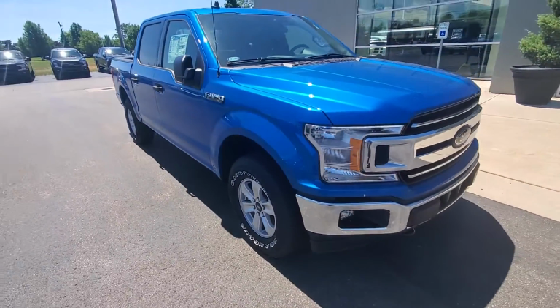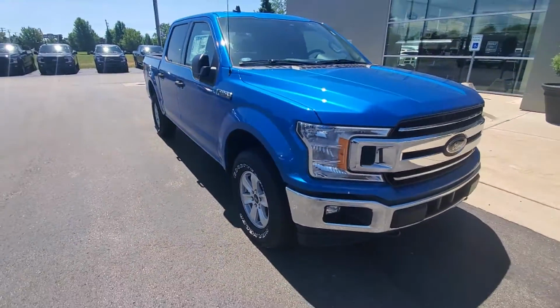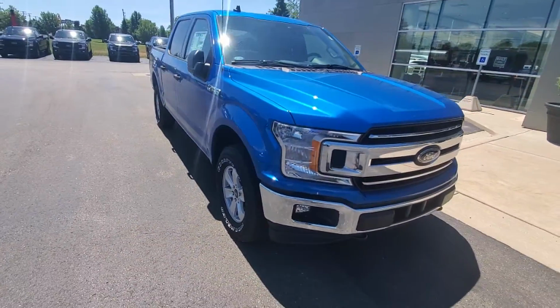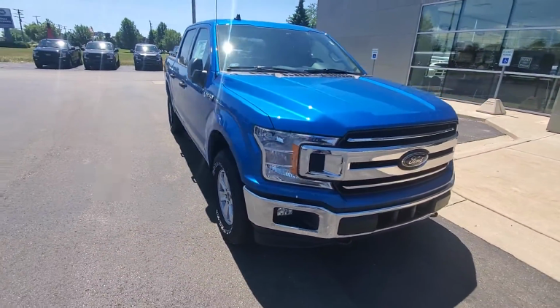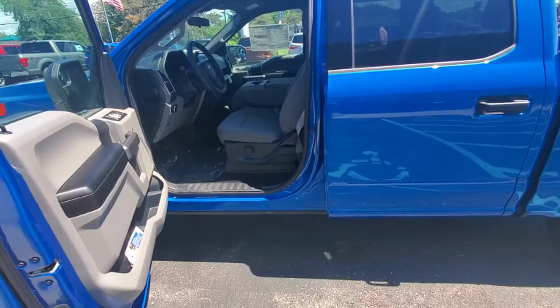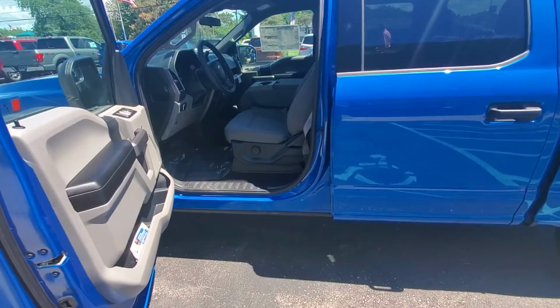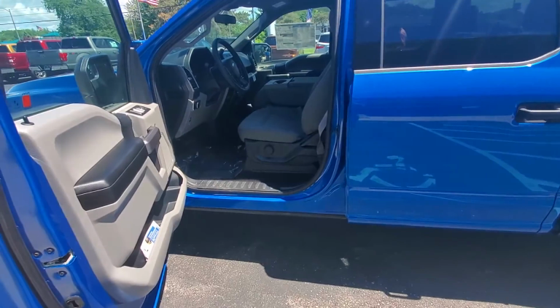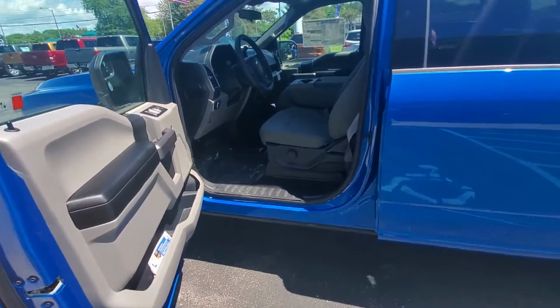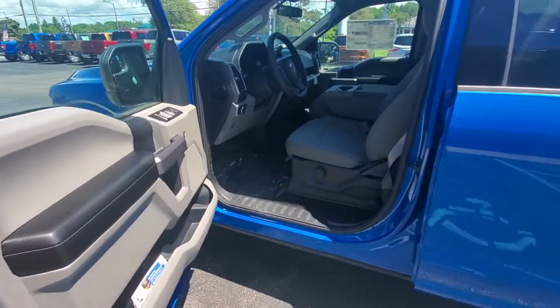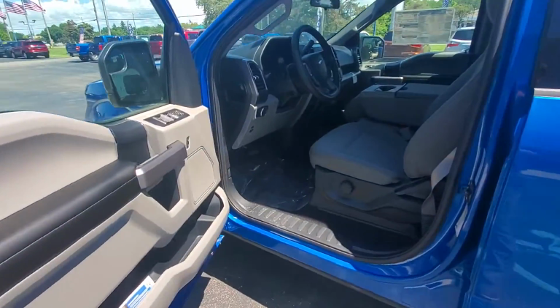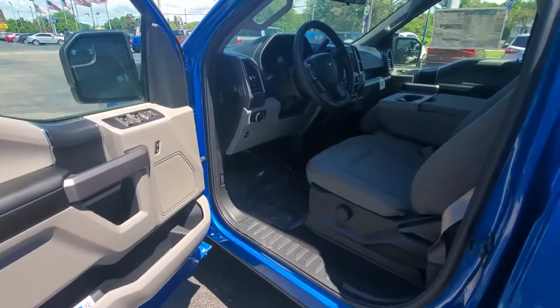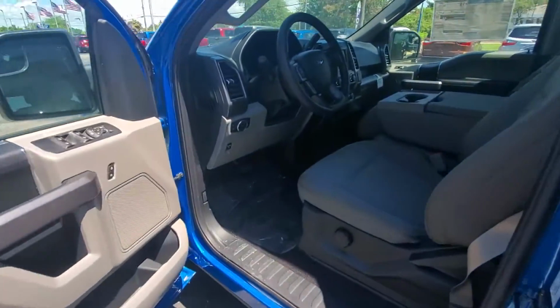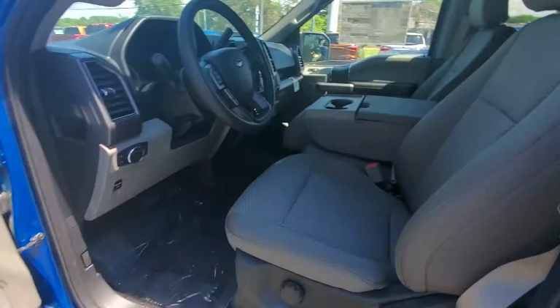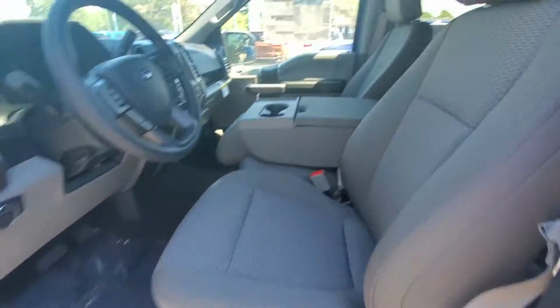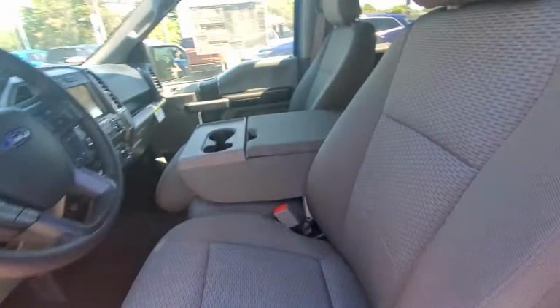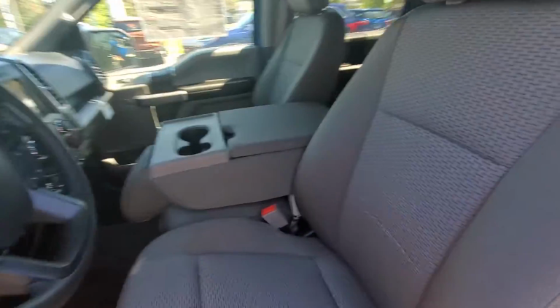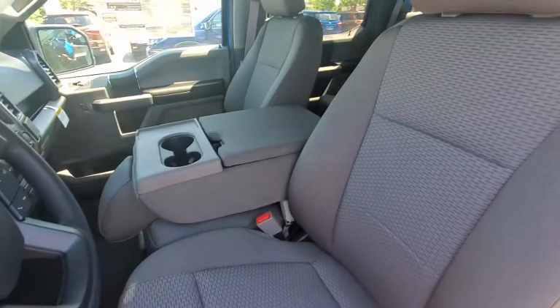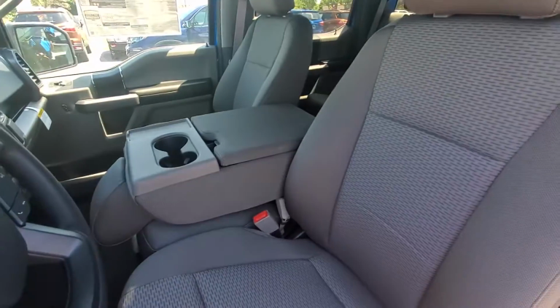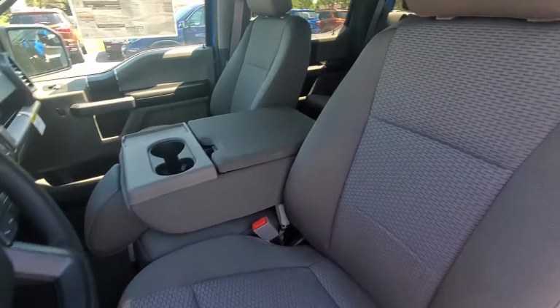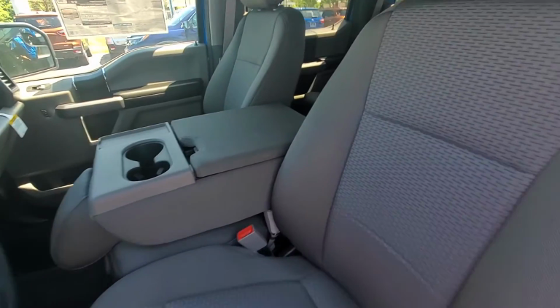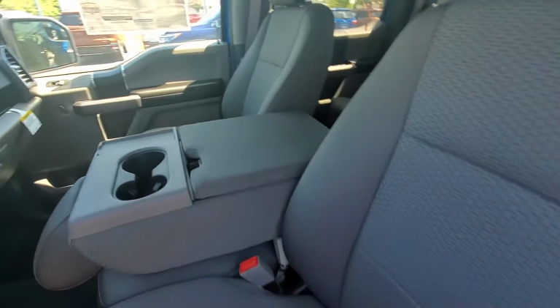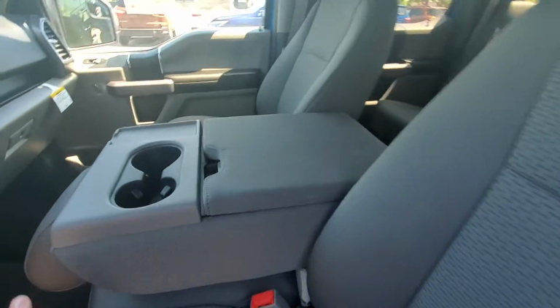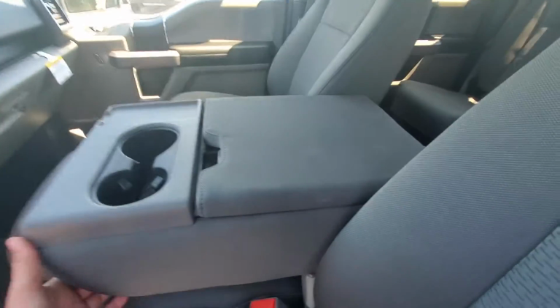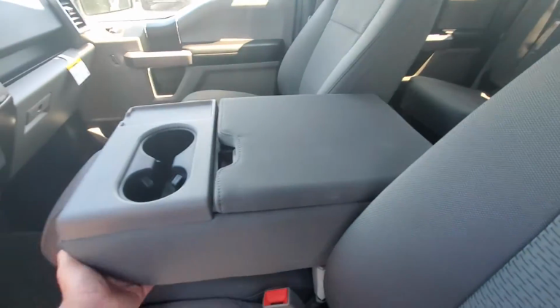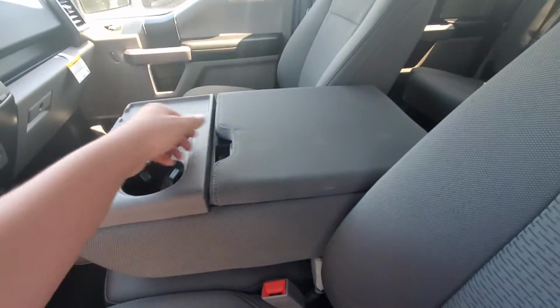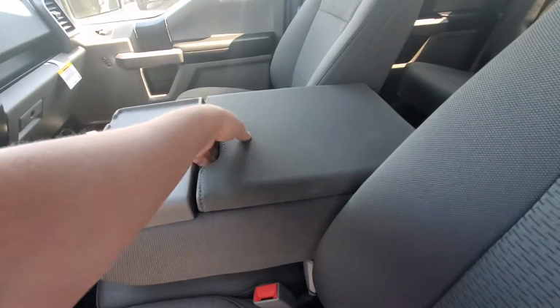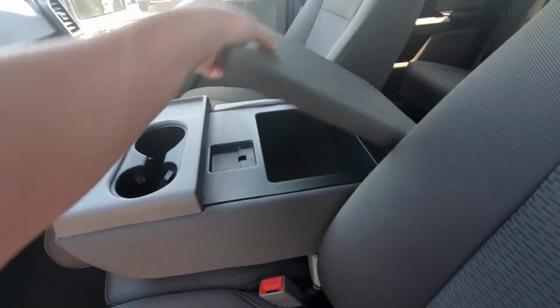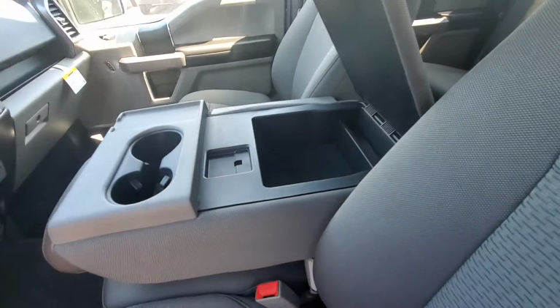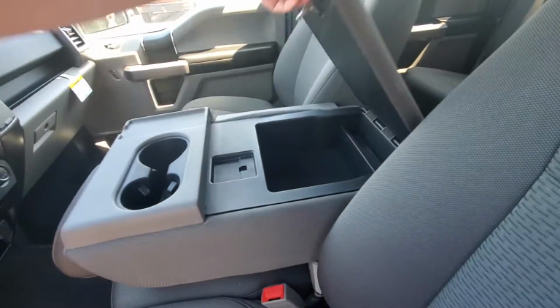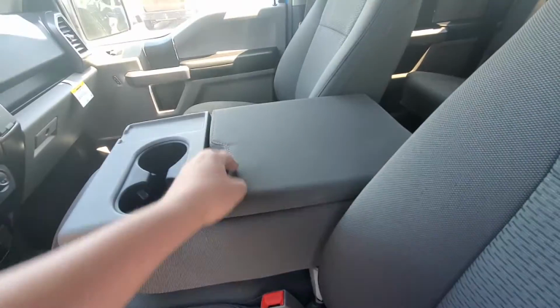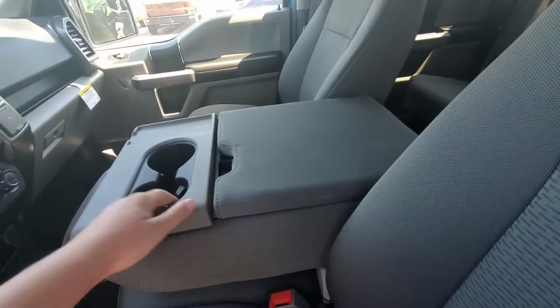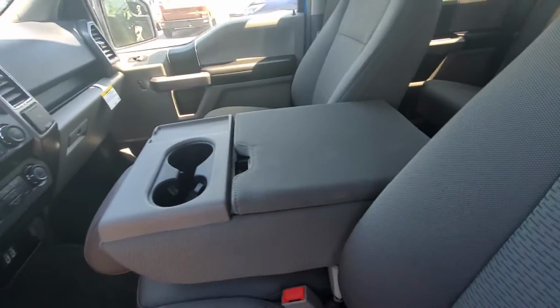Let's jump inside real quick. Got the gray cloth interior. Got the seat that folds down, gives you a little storage right there, and your cup holders.